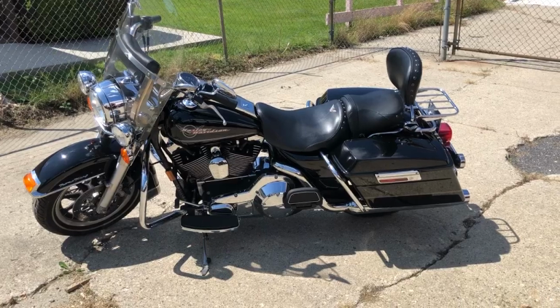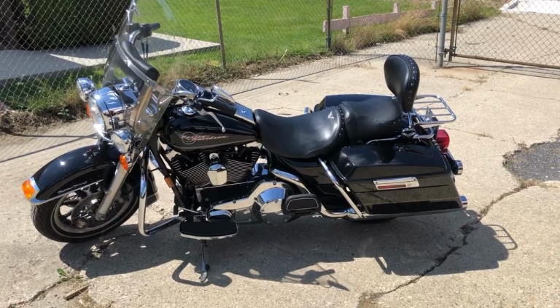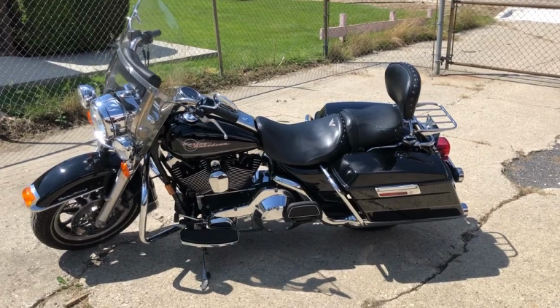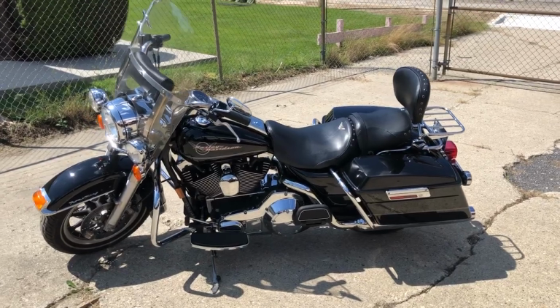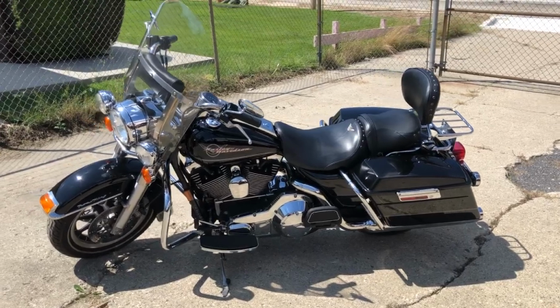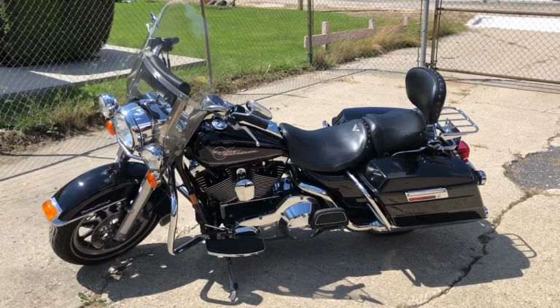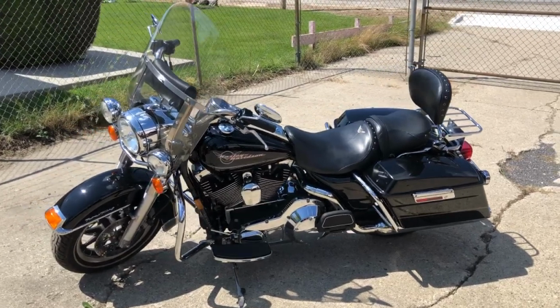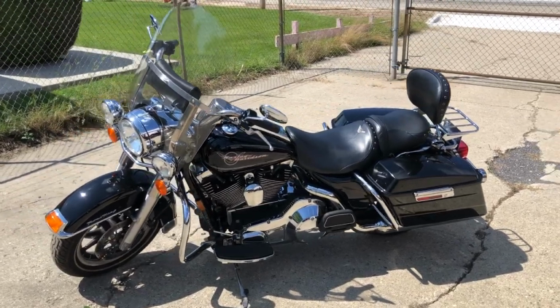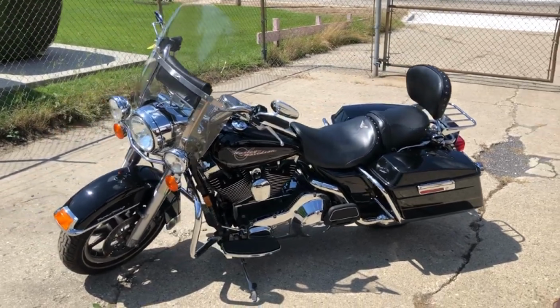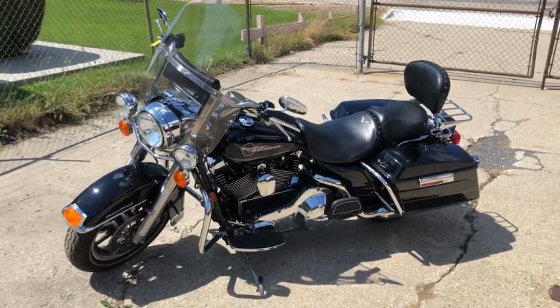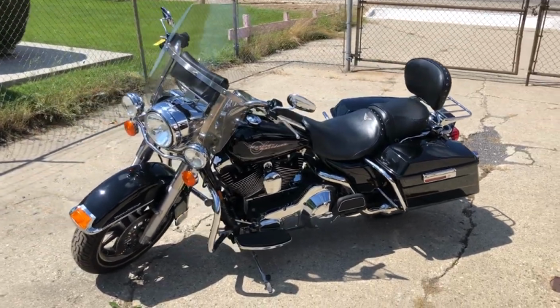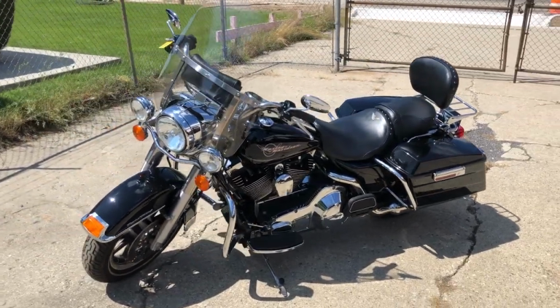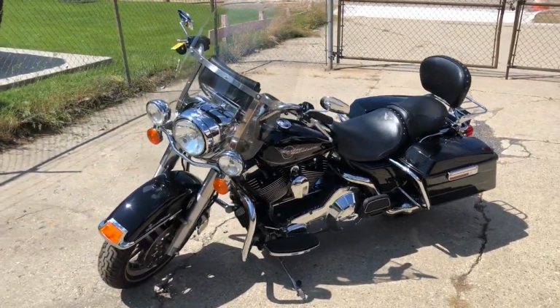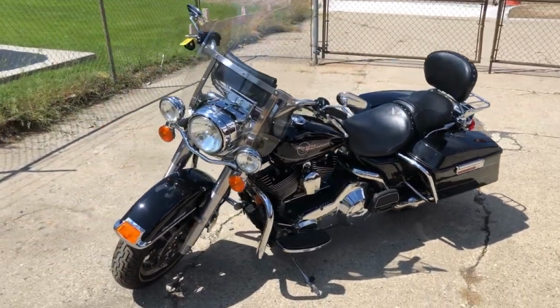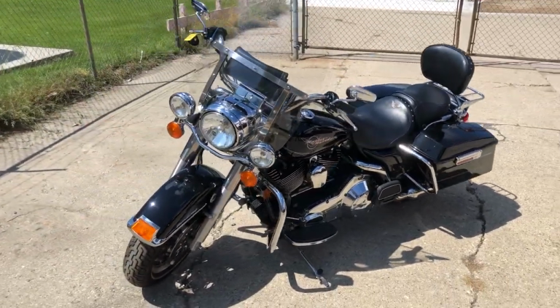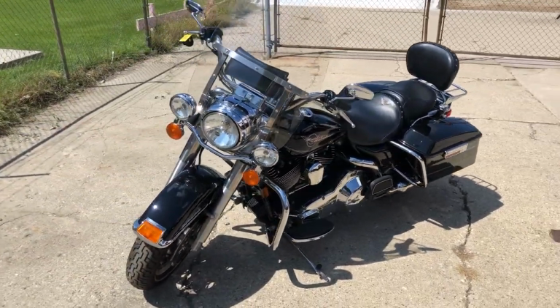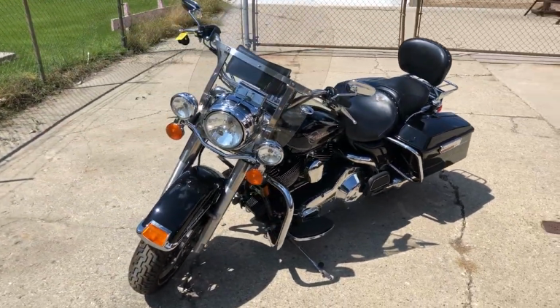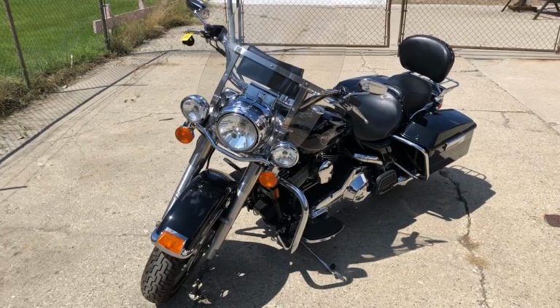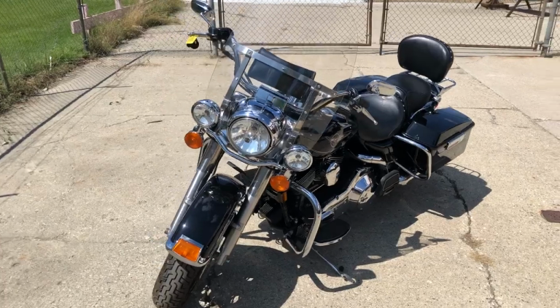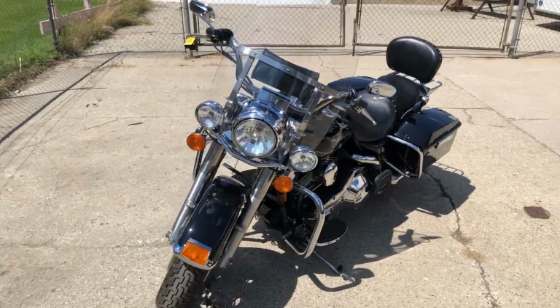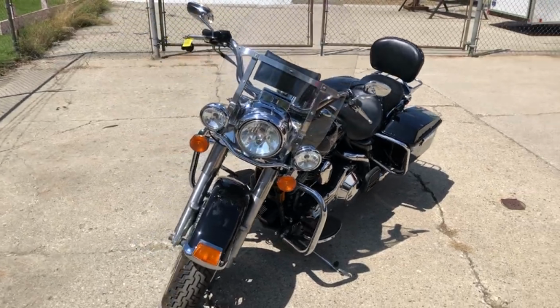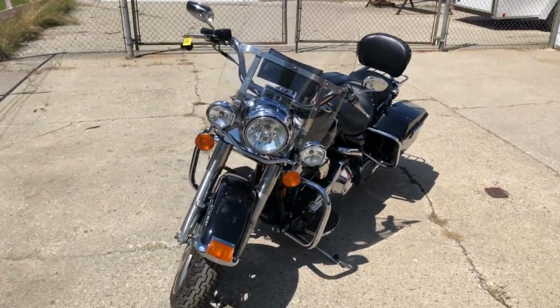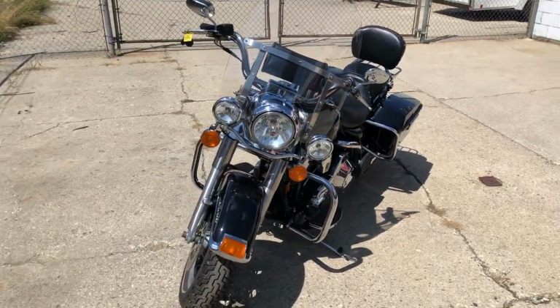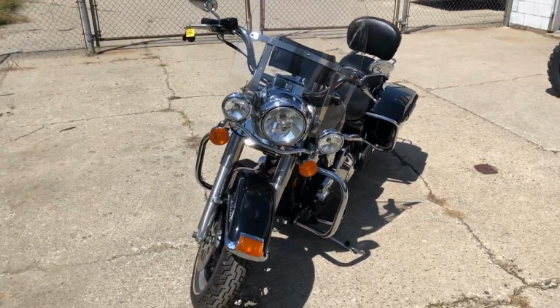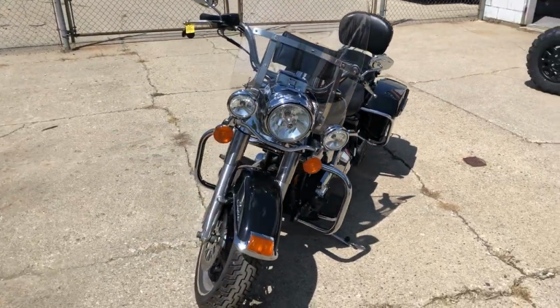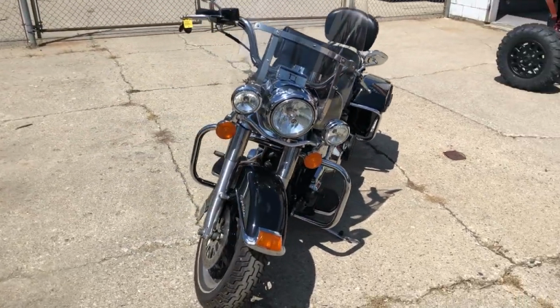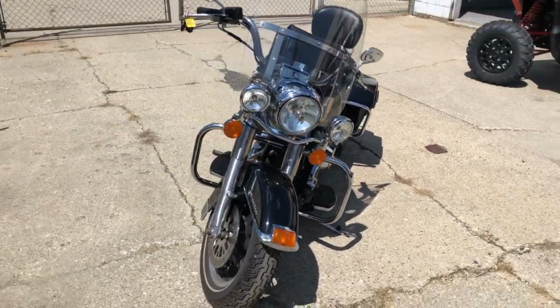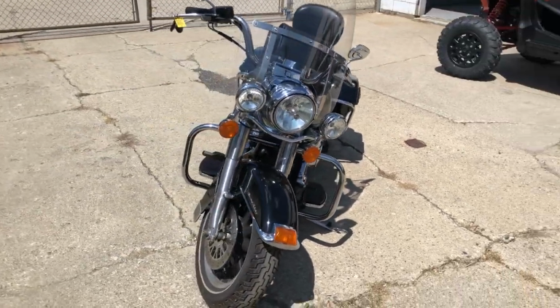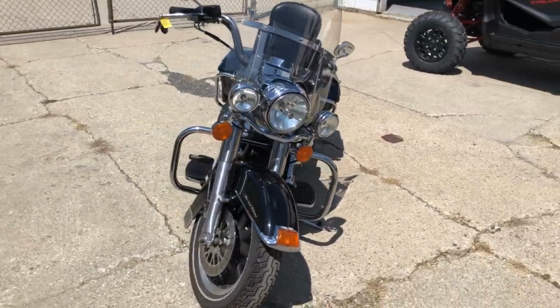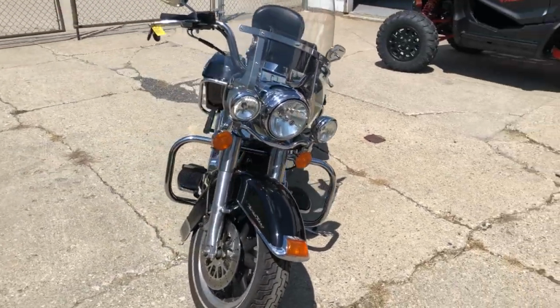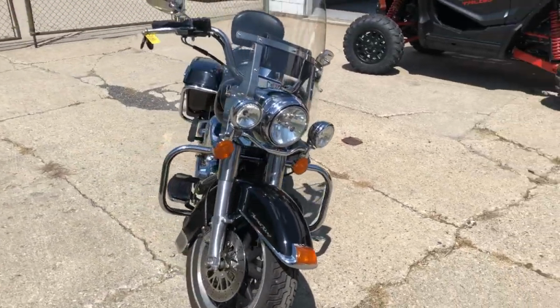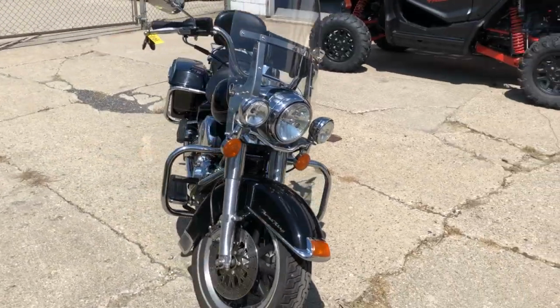Hey guys, approvalpowersports.com here doing some videos on some stuff we're just getting in. We got some nice weather here in Michigan, 70 and sunny today. This one here, 2006 Road King for sale.